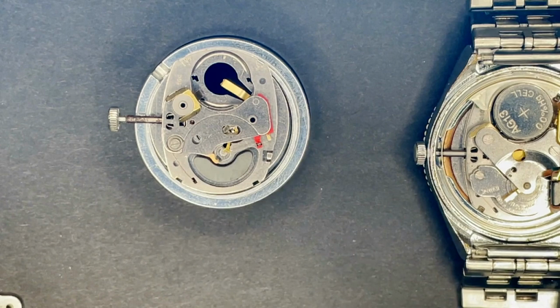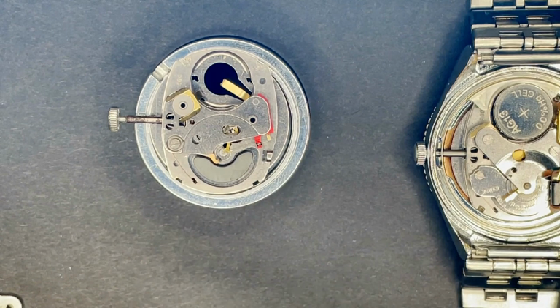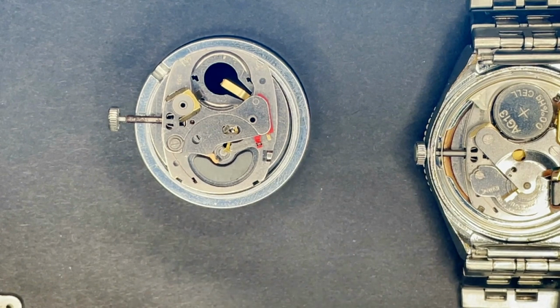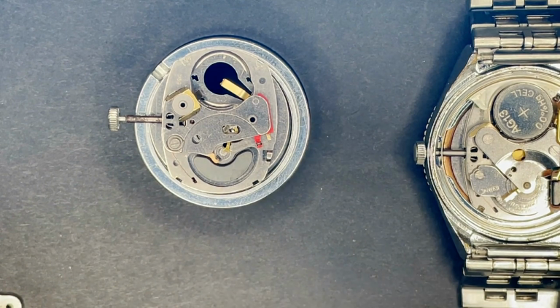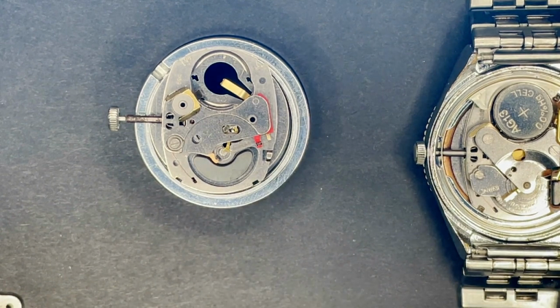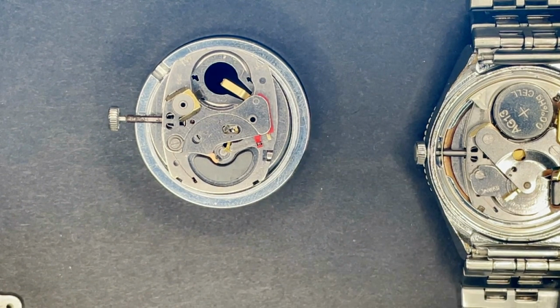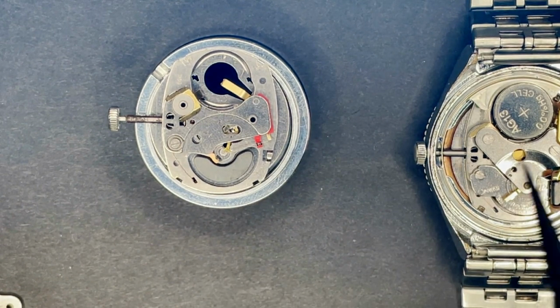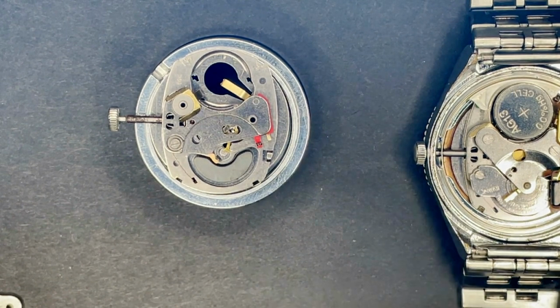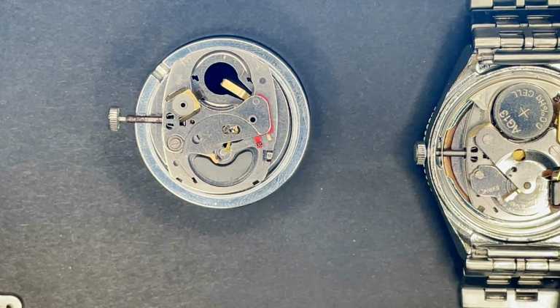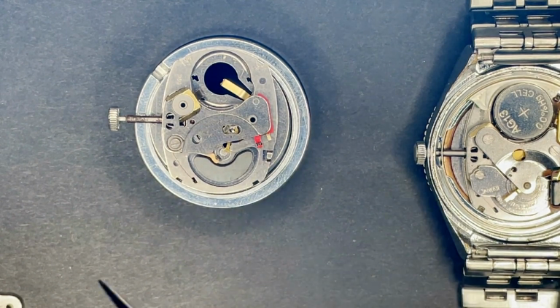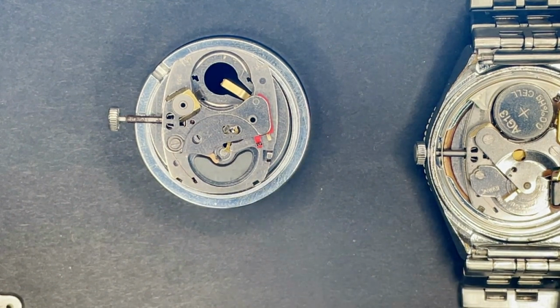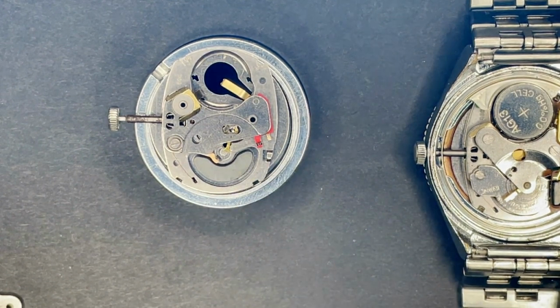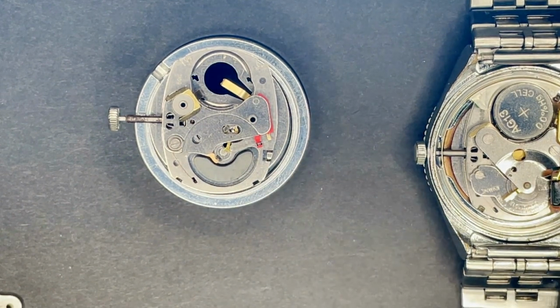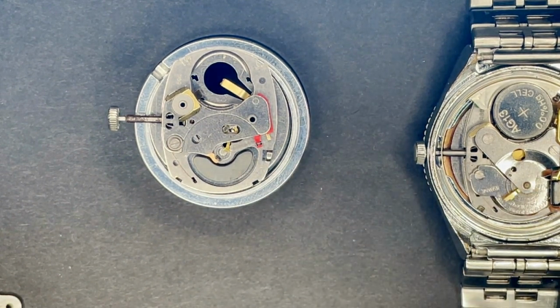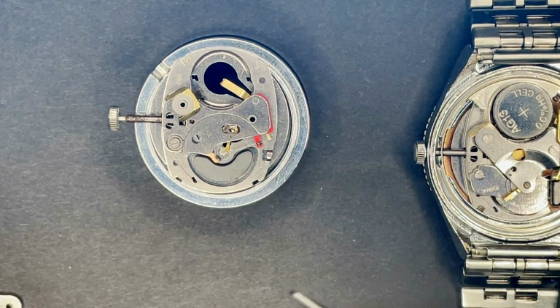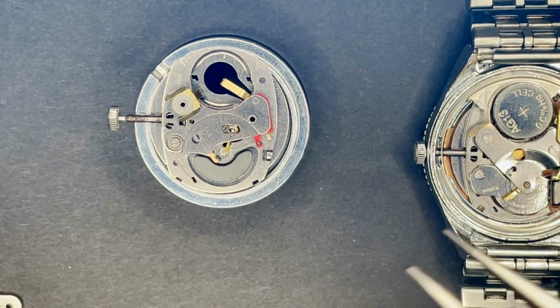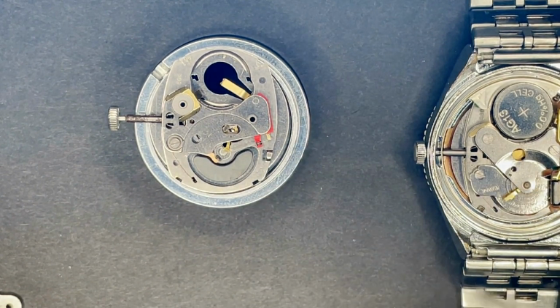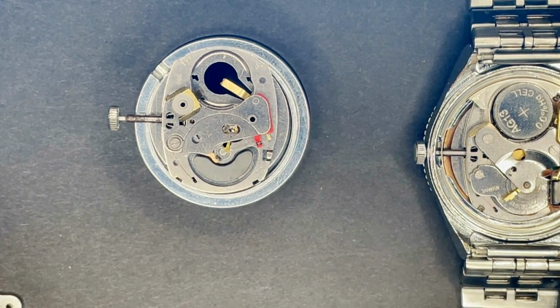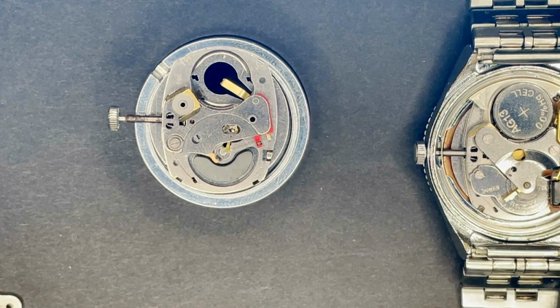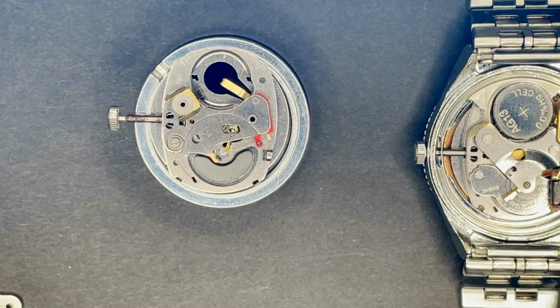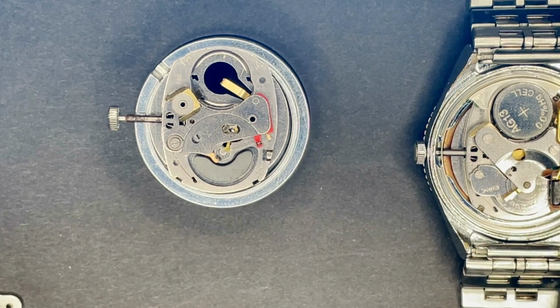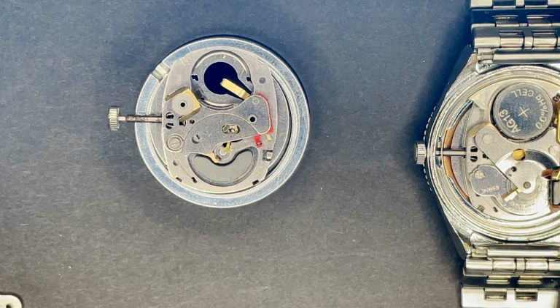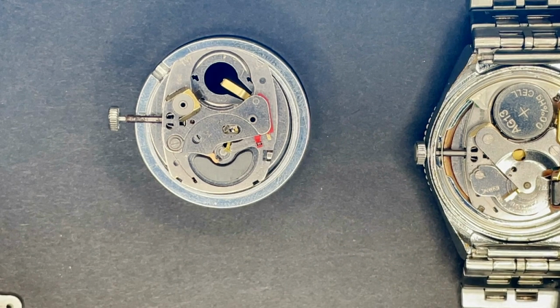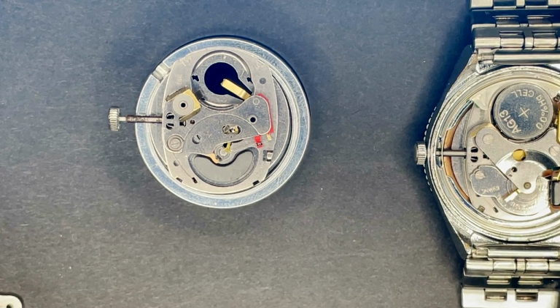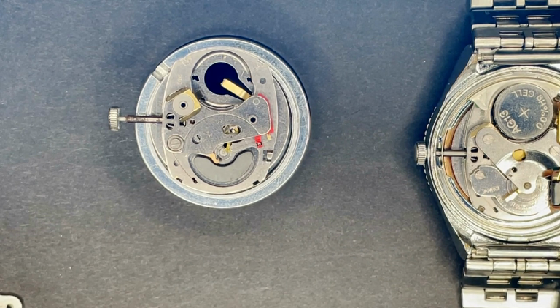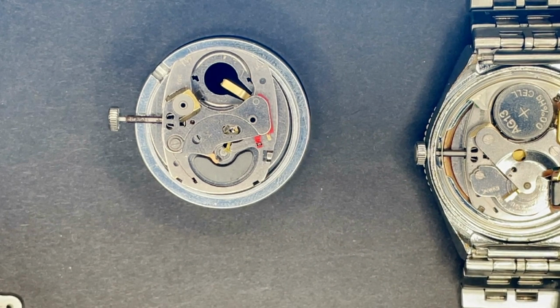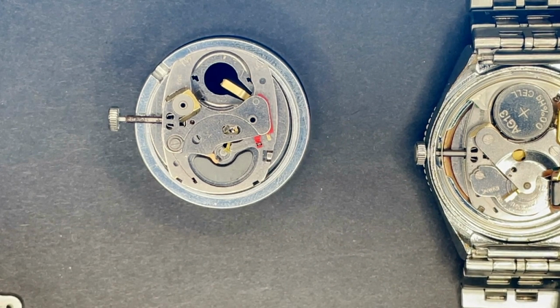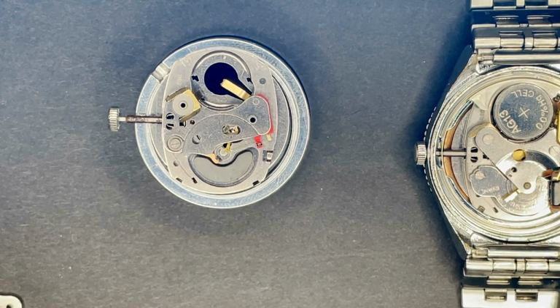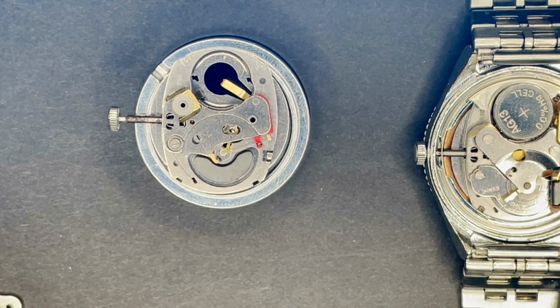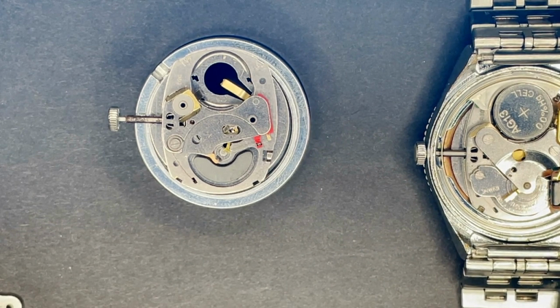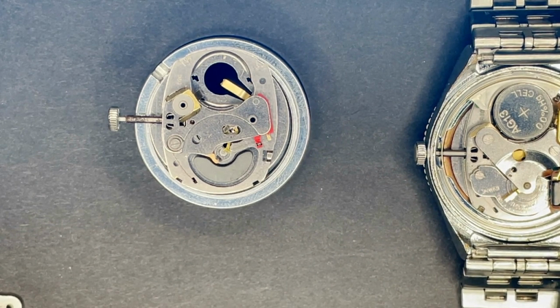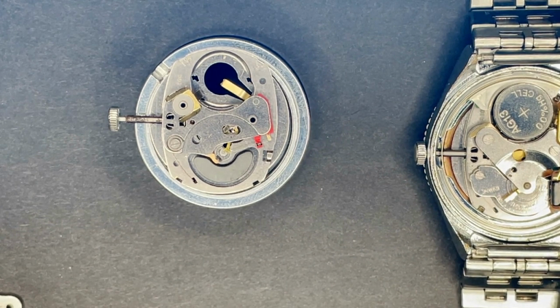In a couple ways, this works kind of backwards from how a normal mechanical watch works, and I think that makes it really, really interesting.